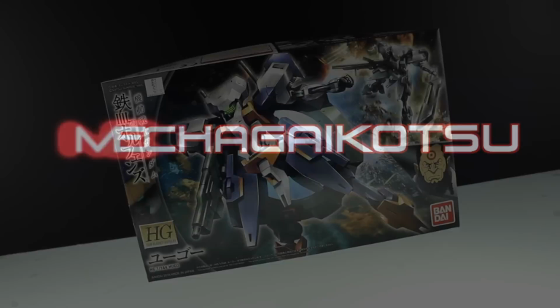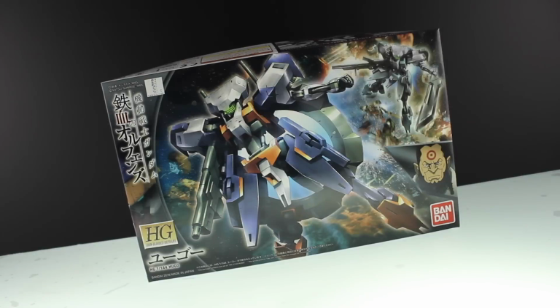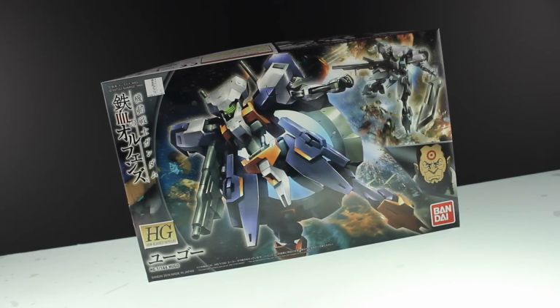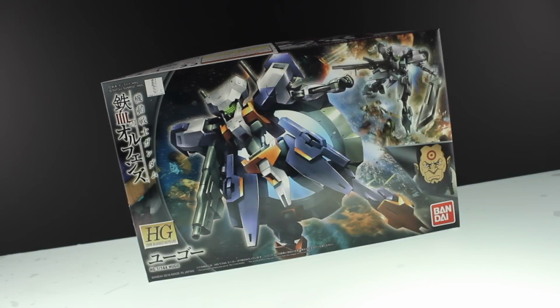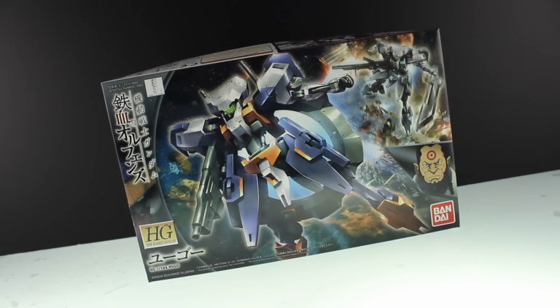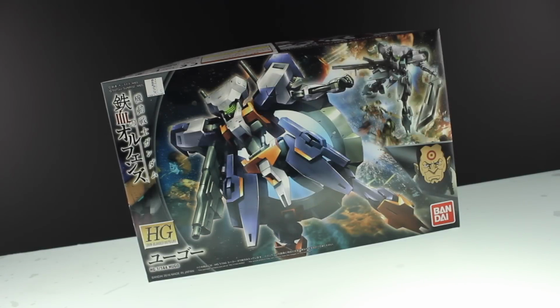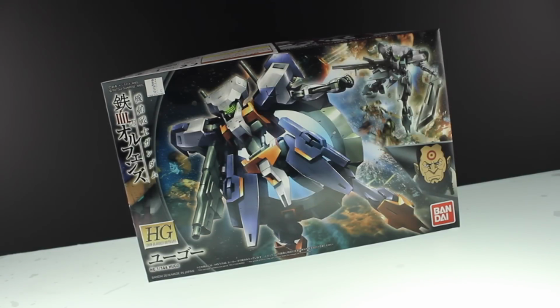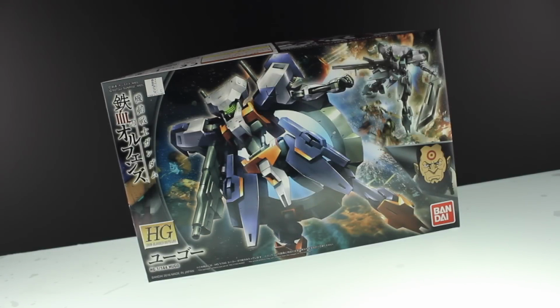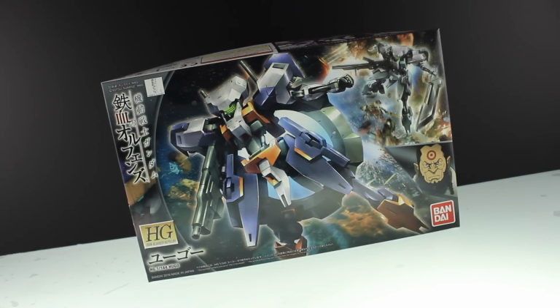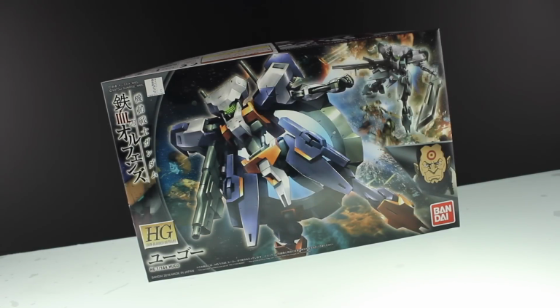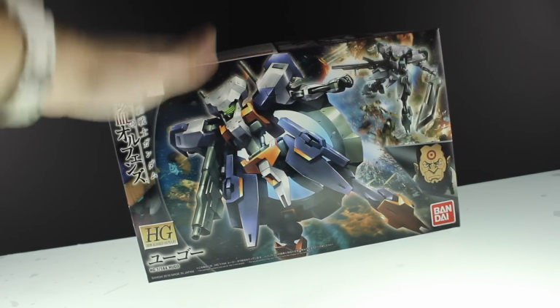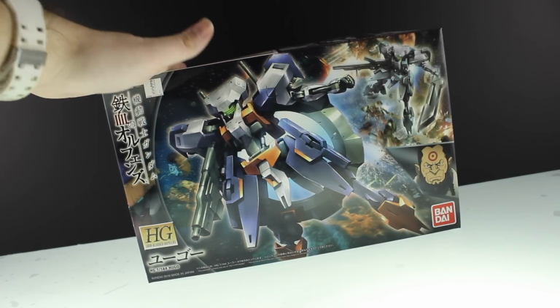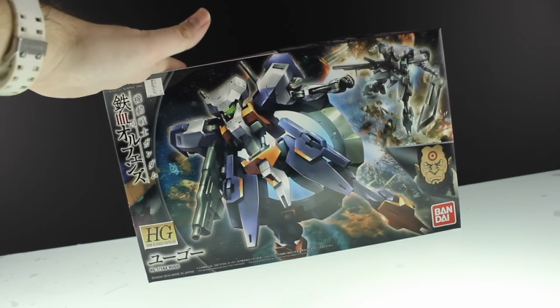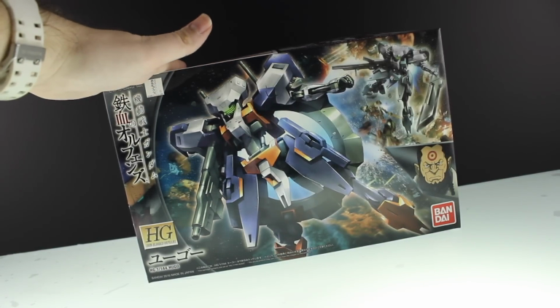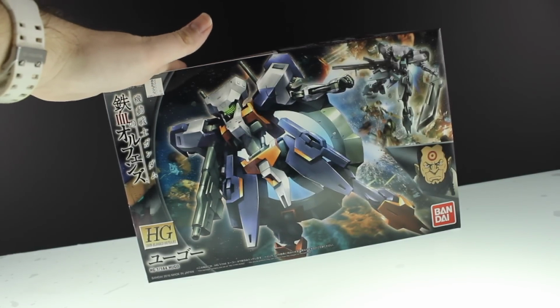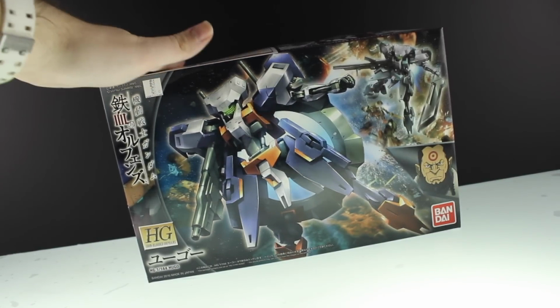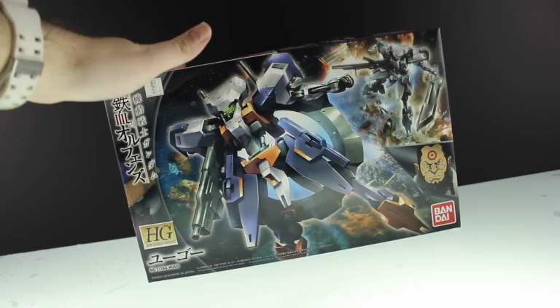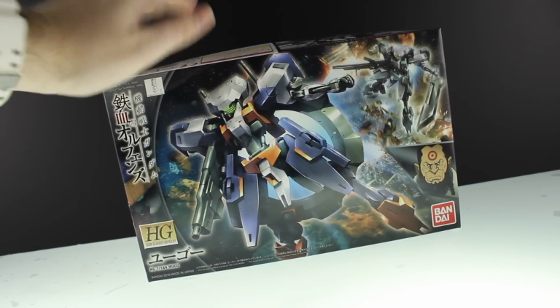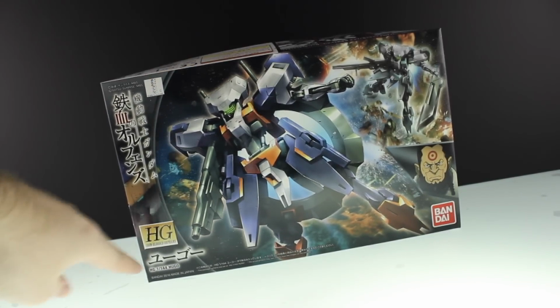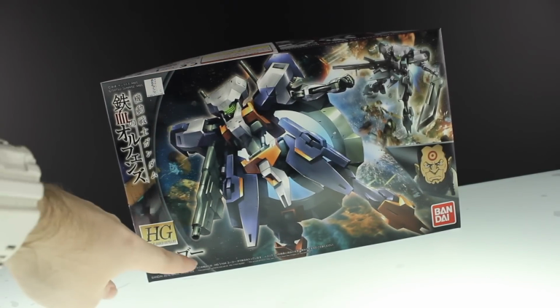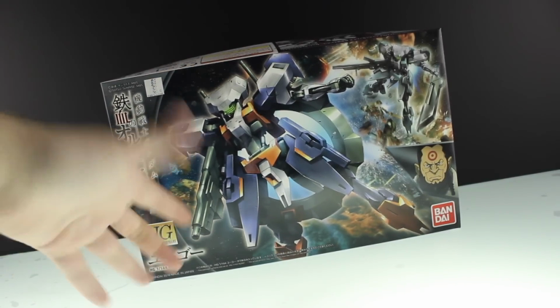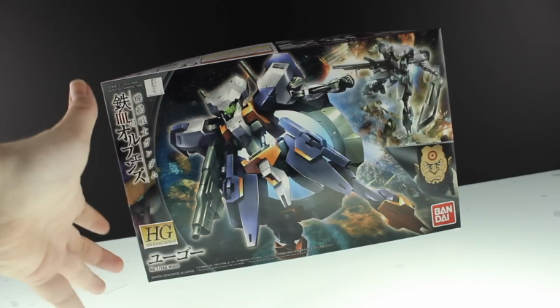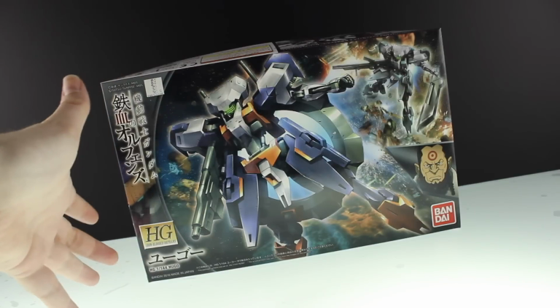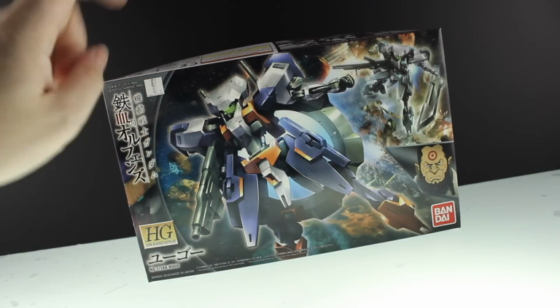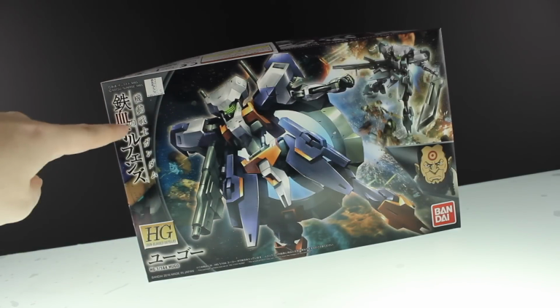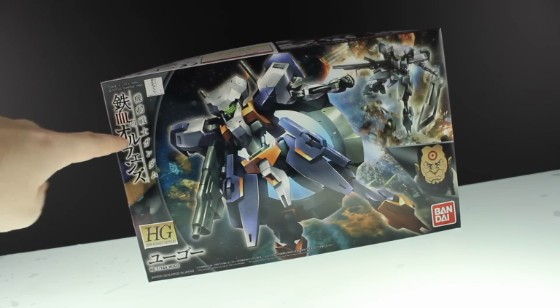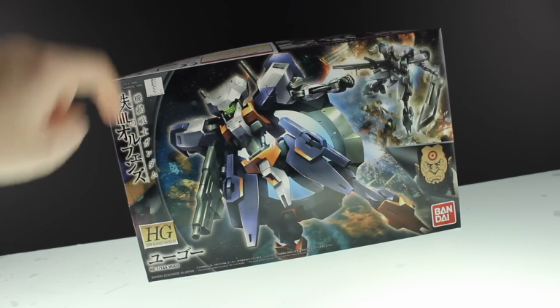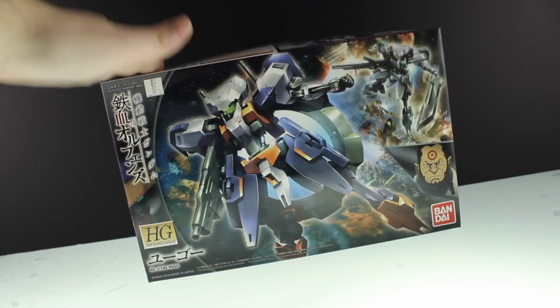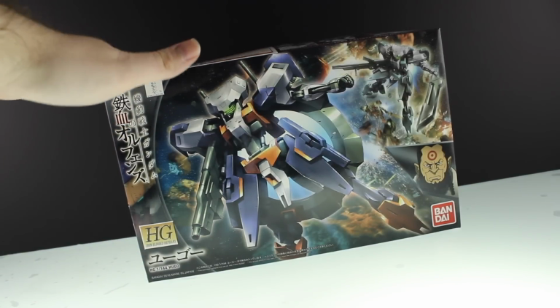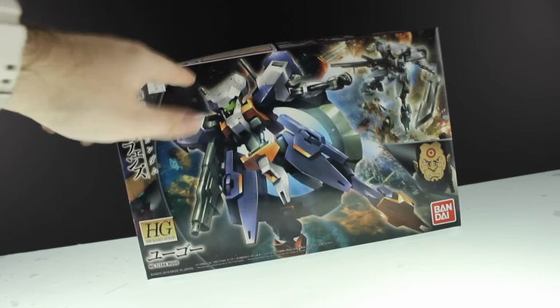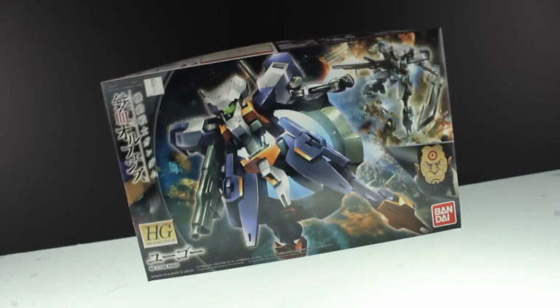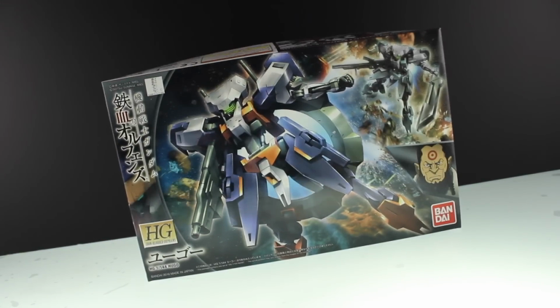Hey, what is up everyone, welcome back to another Gunpla review. Today I'm taking a look at the High Grade Hugo from Mobile Suit Gundam: Iron-Blooded Orphans. Let's check it out.